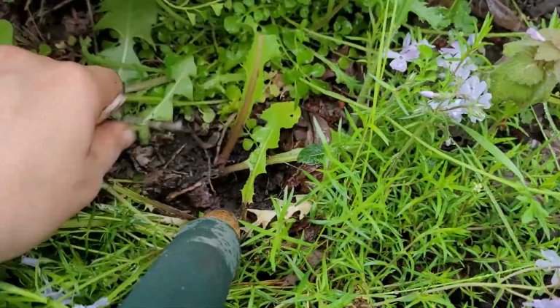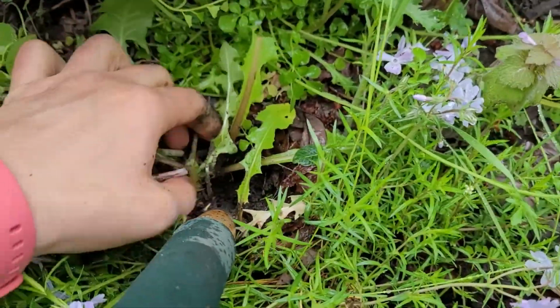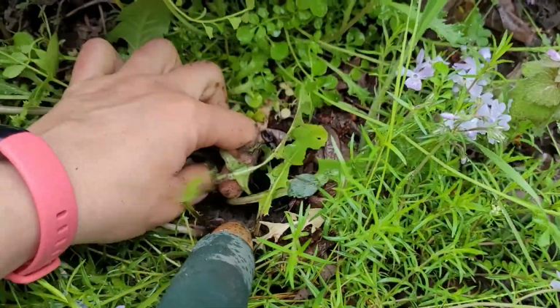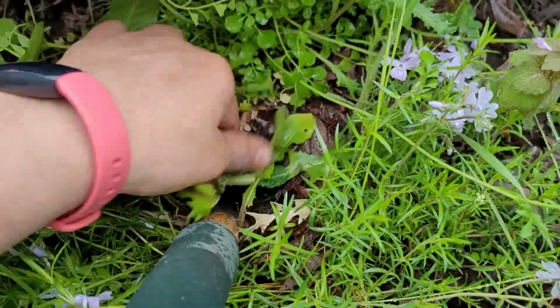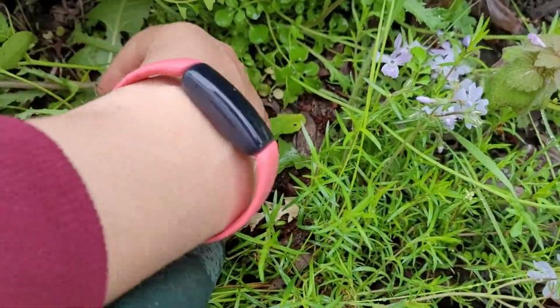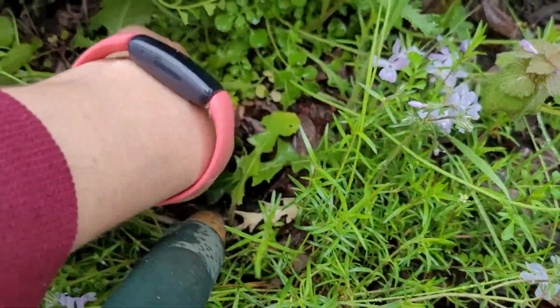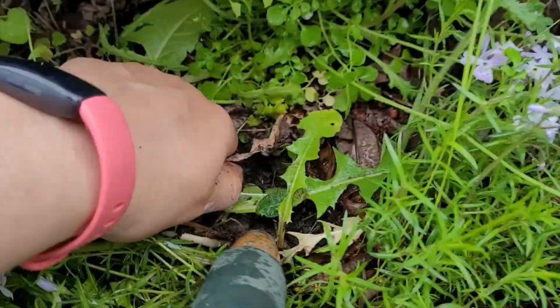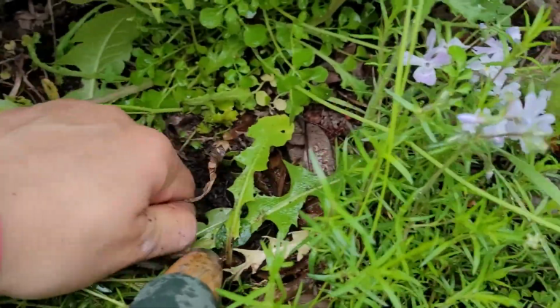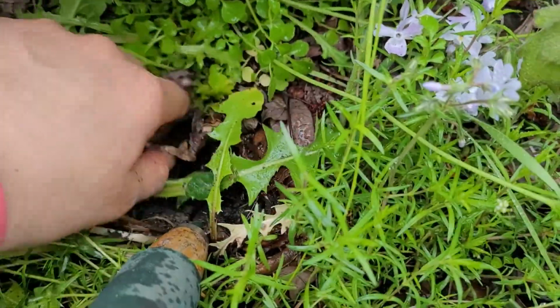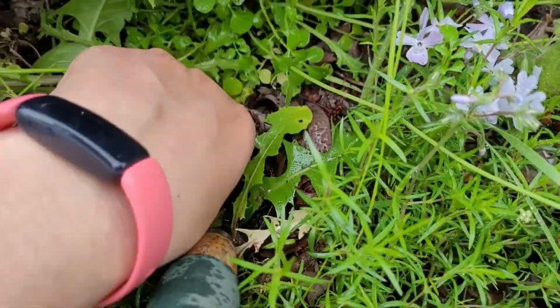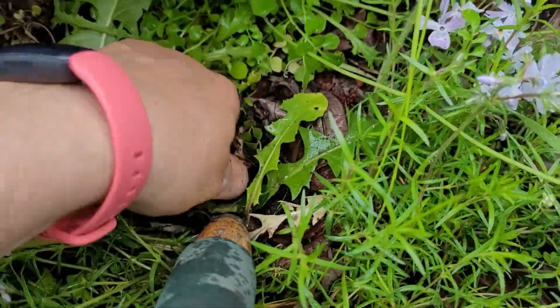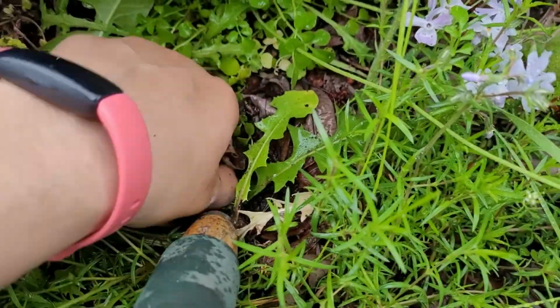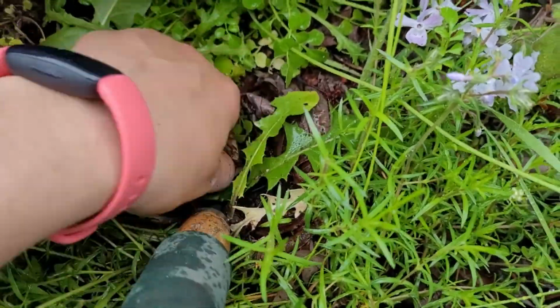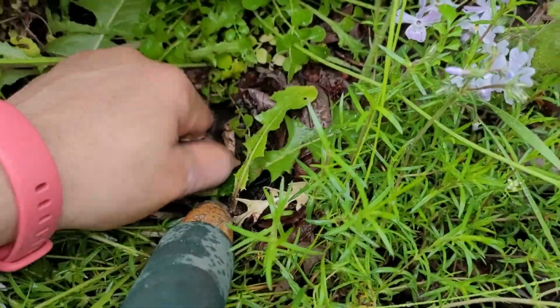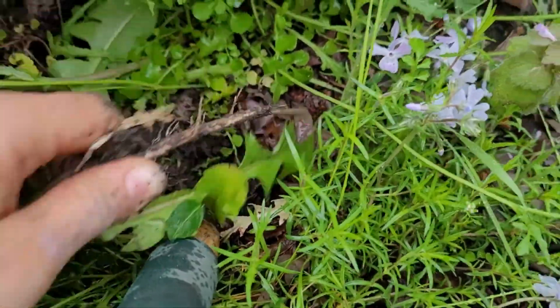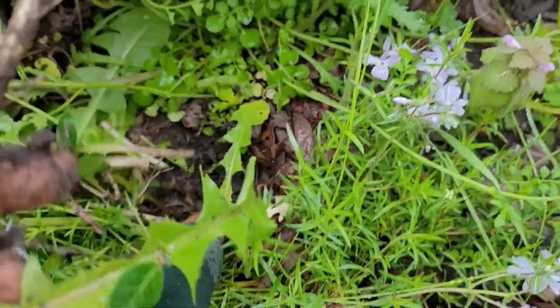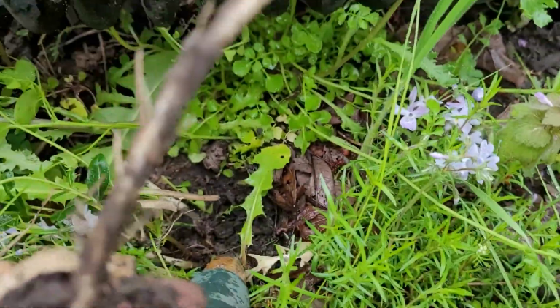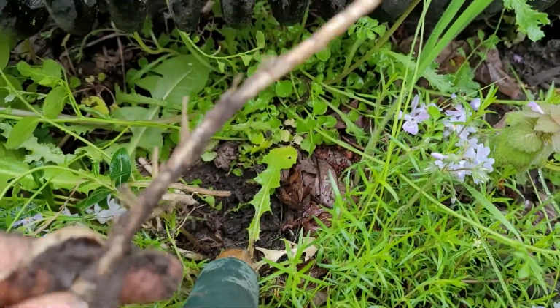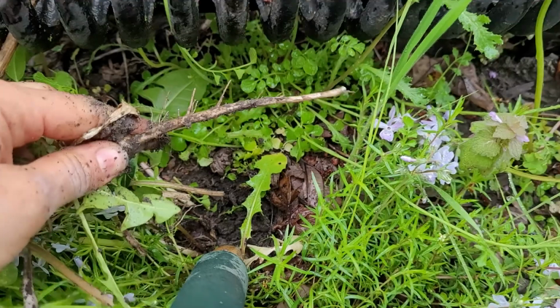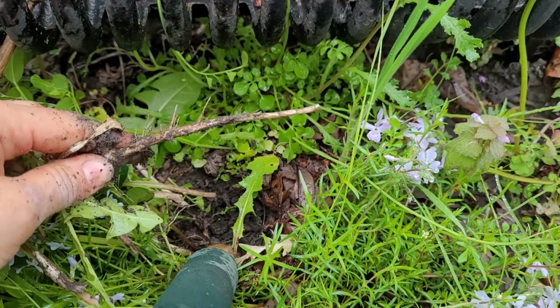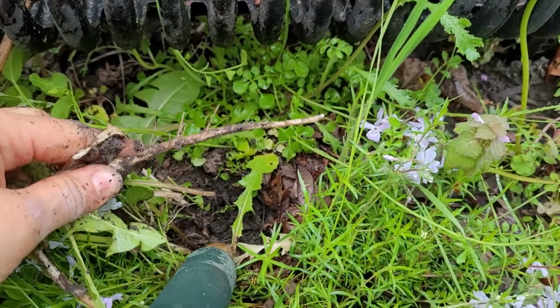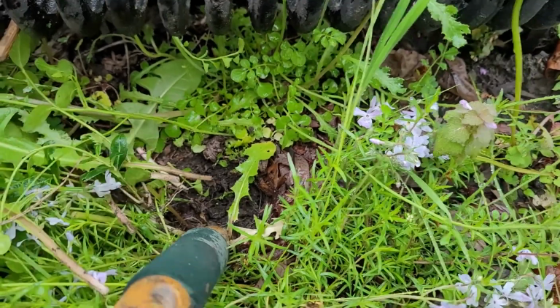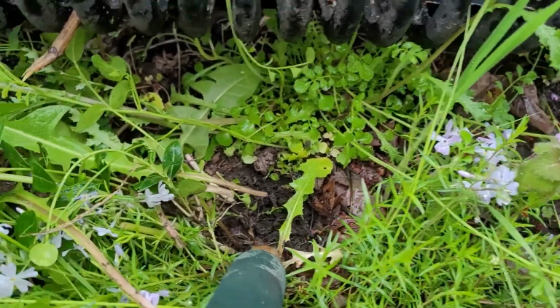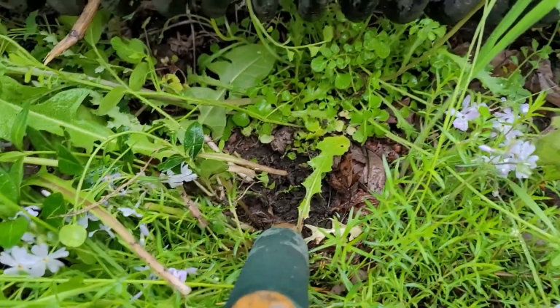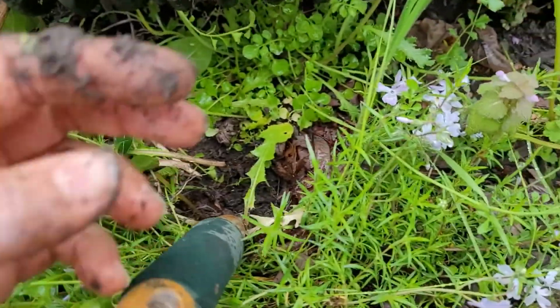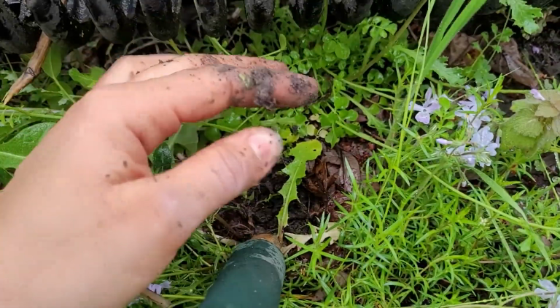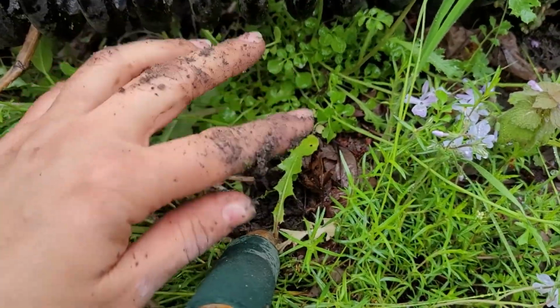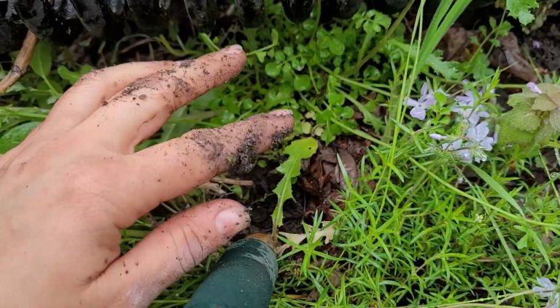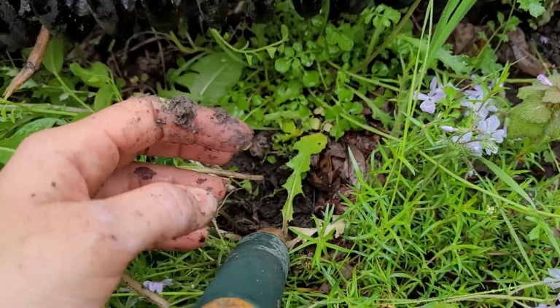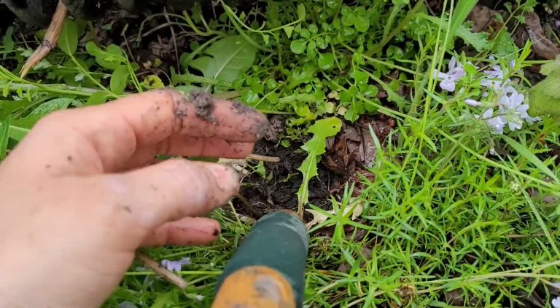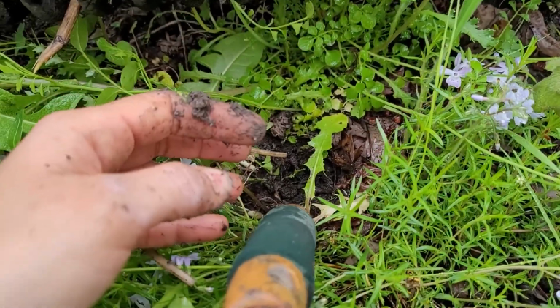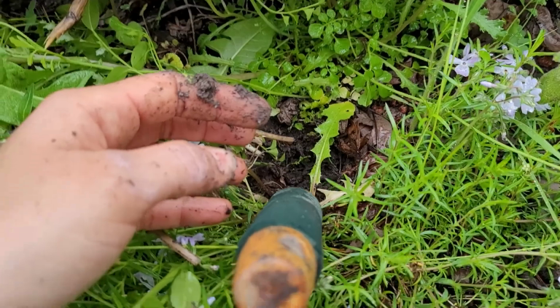It just kind of broke on me because I wasn't grabbing the actual — oh, there we go, now I got the root. So a very useful tool. And I forgot to put on my gloves. So that's what we got — I'll get to the root of this.